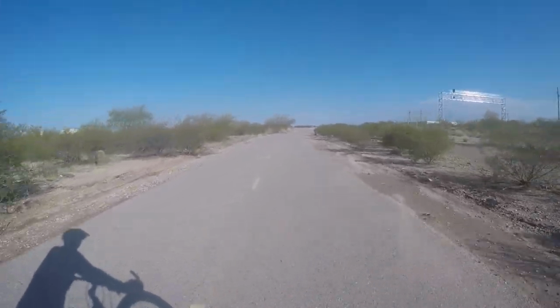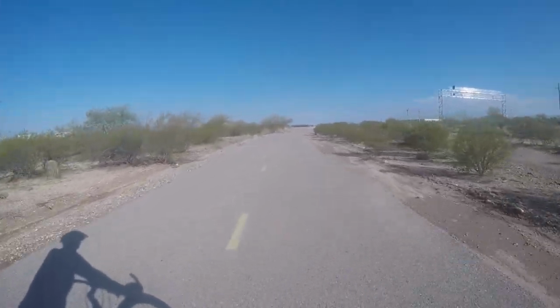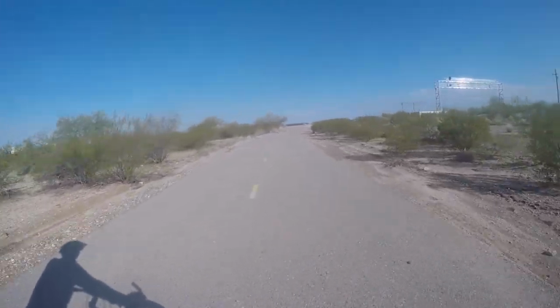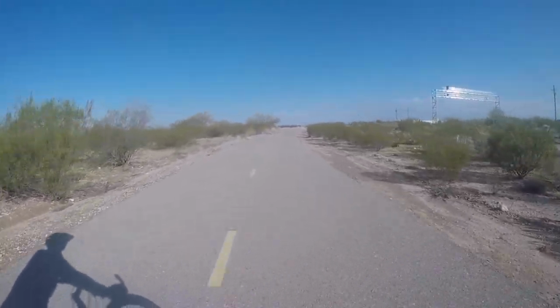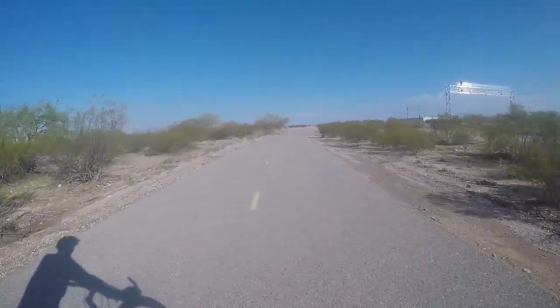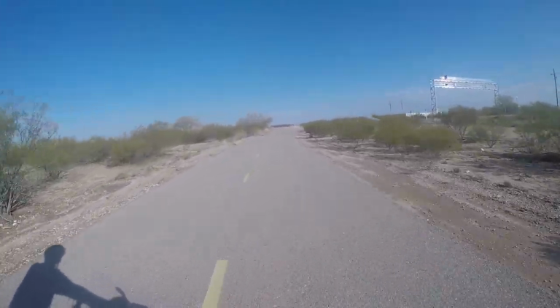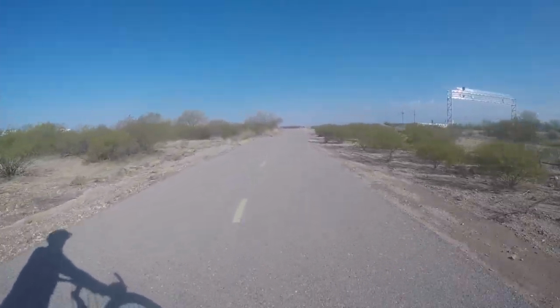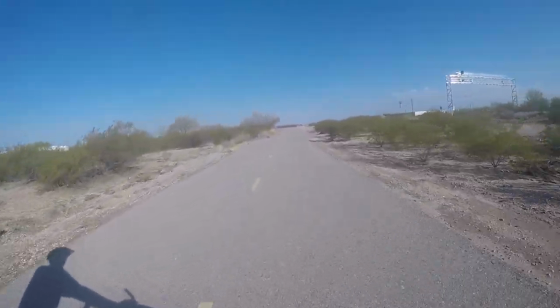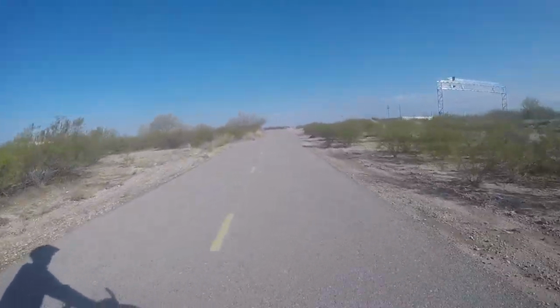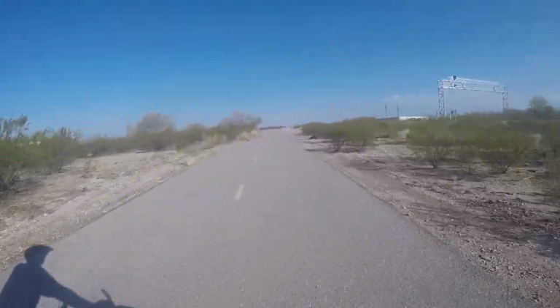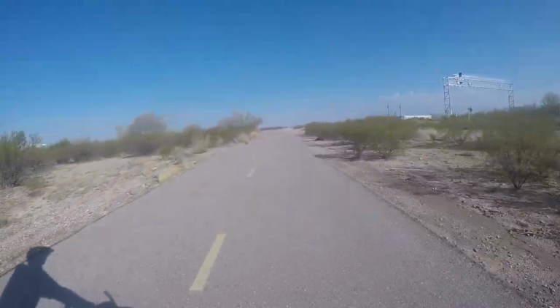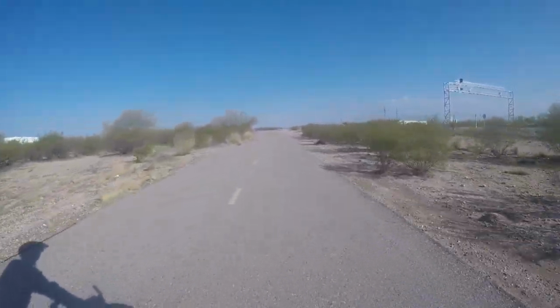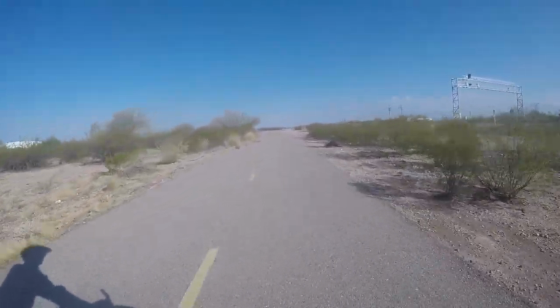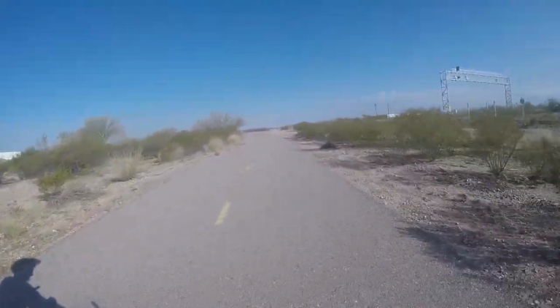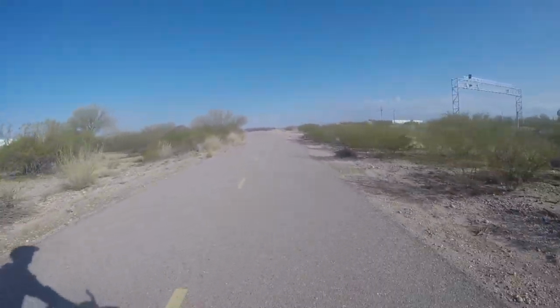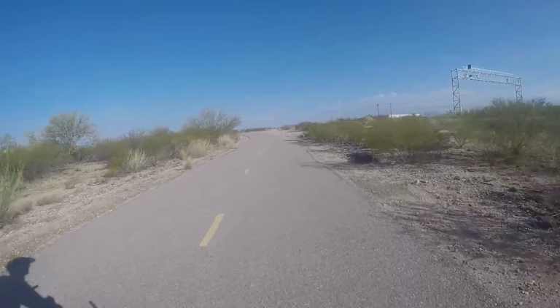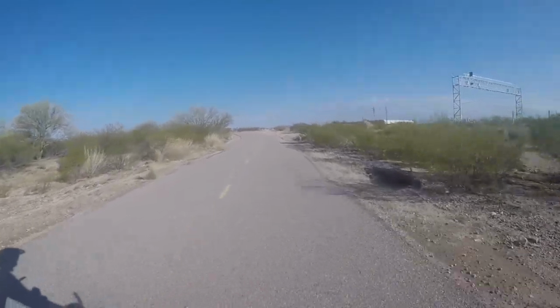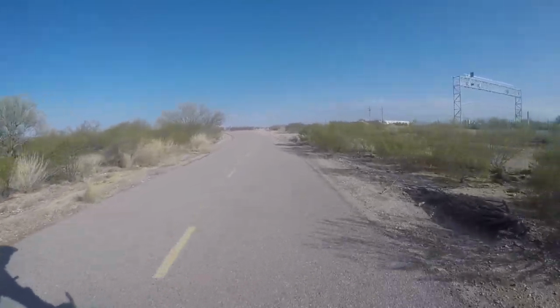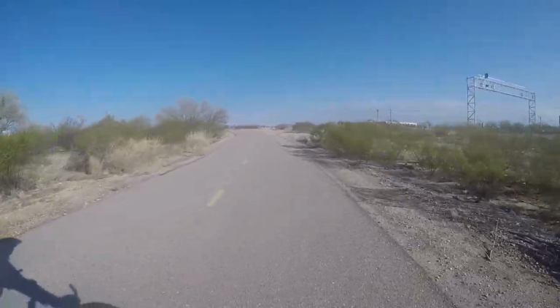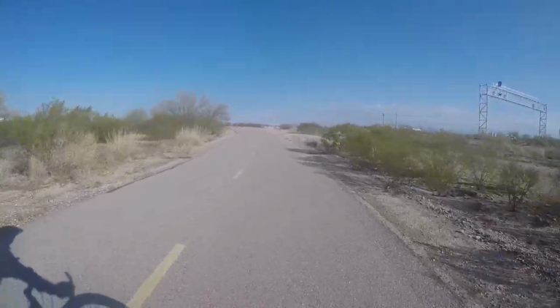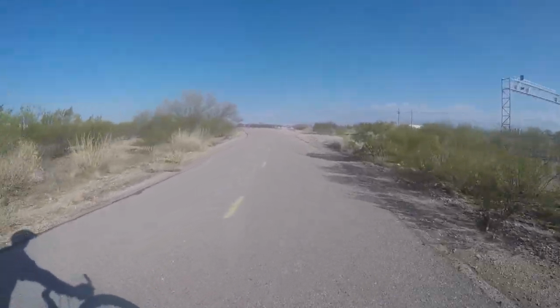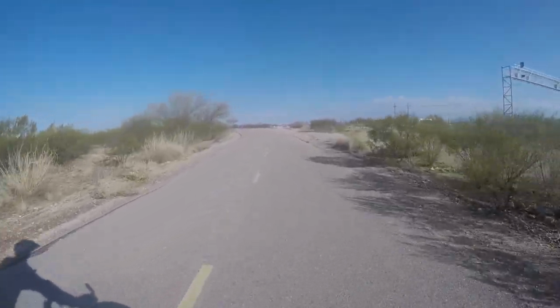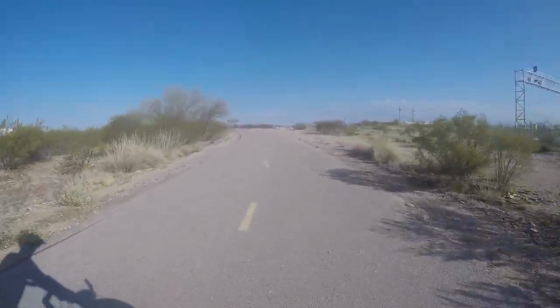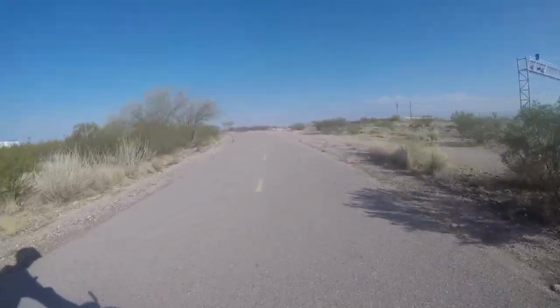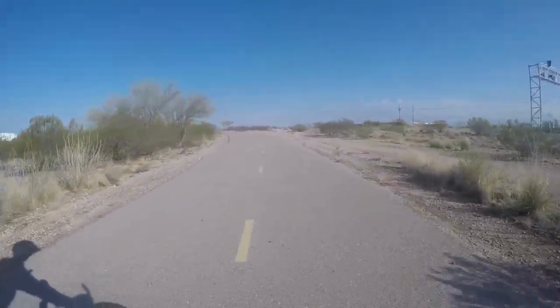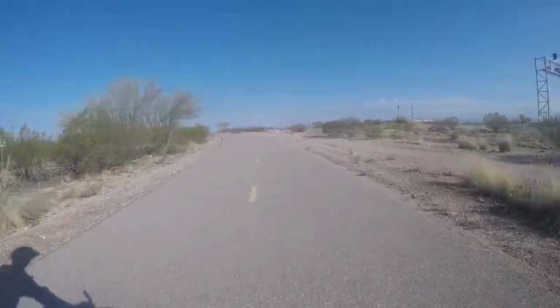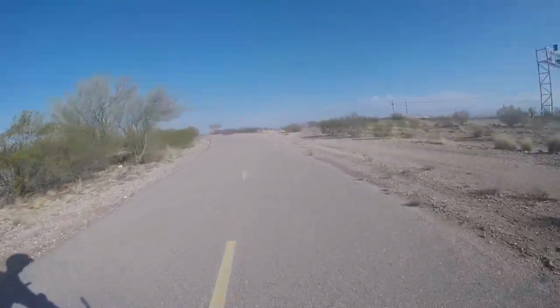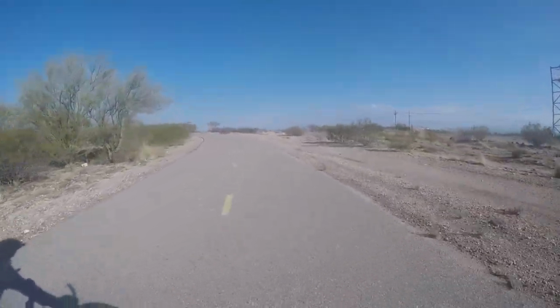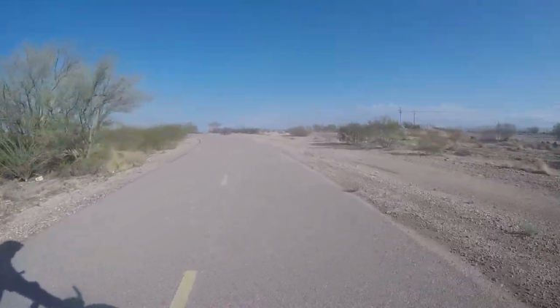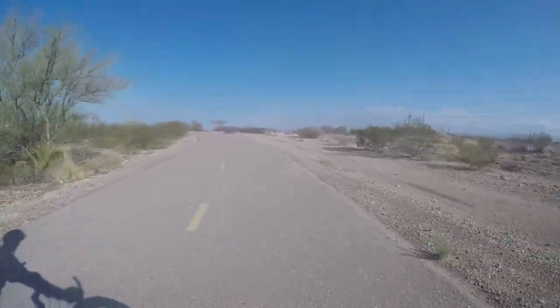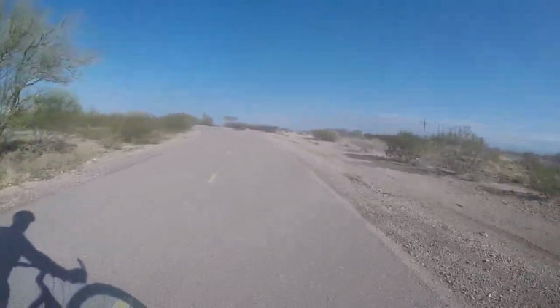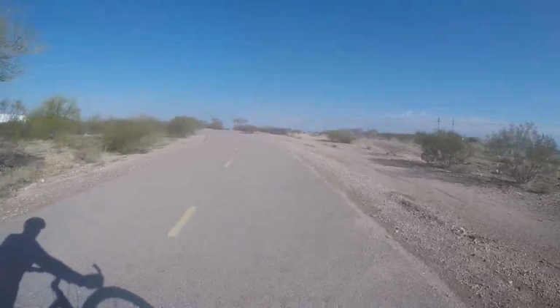The rain's made it really humid. You can cut the air with a knife. I'd still rather be biking than working though.